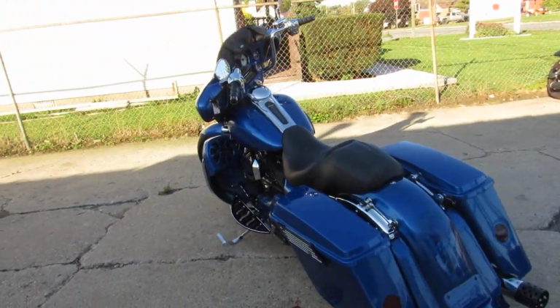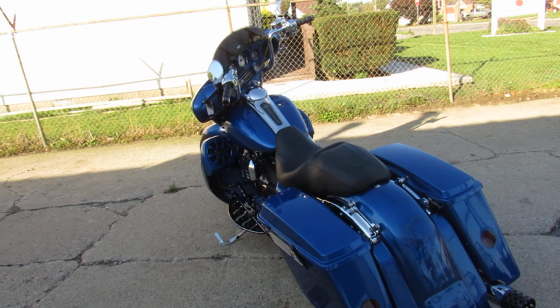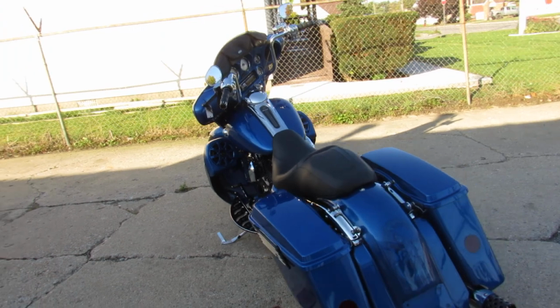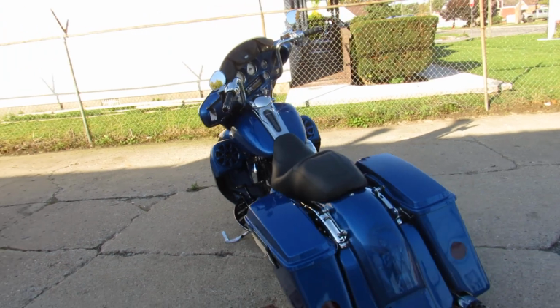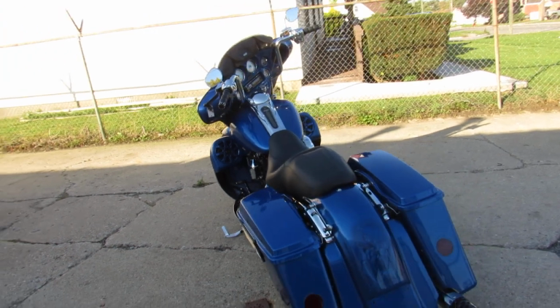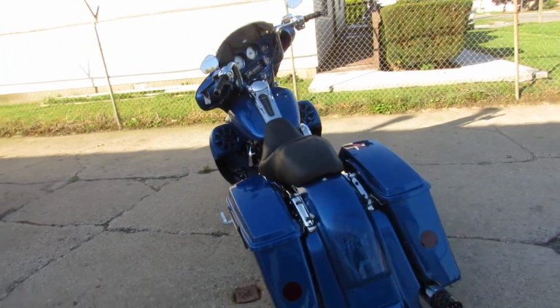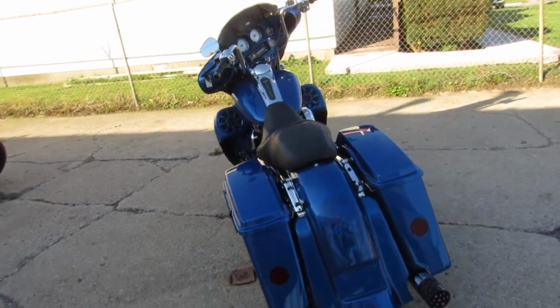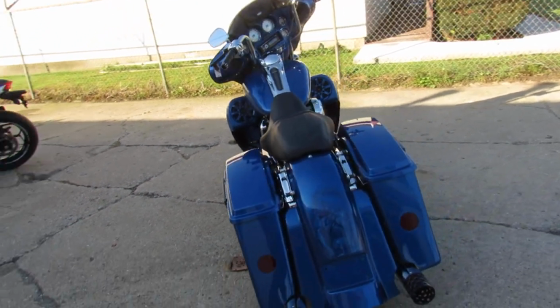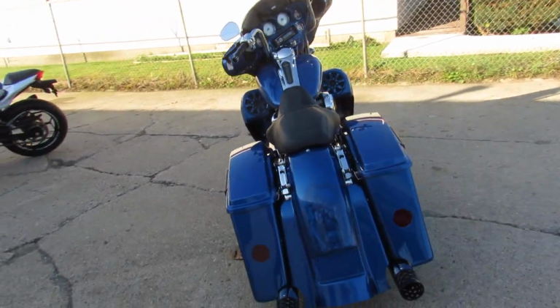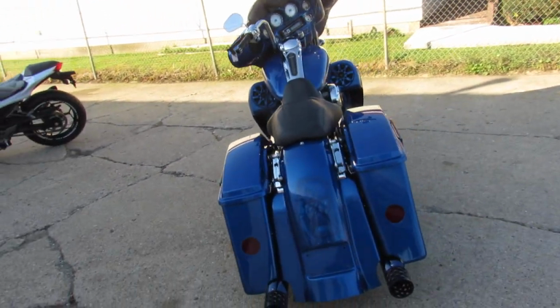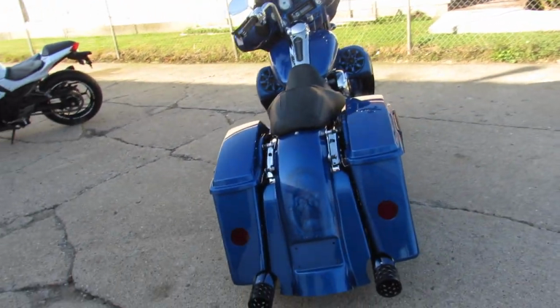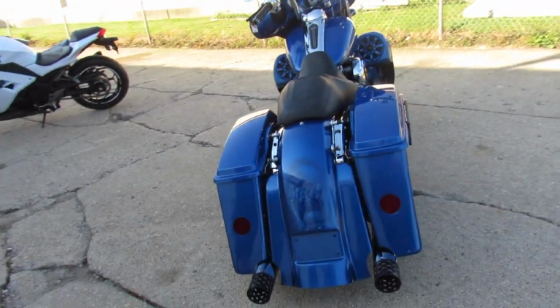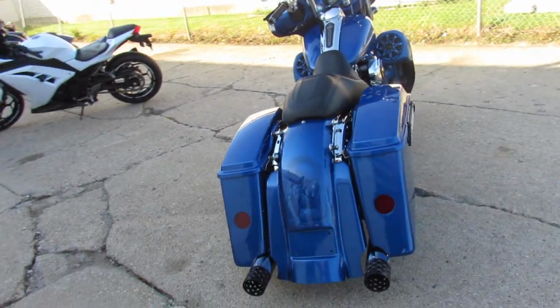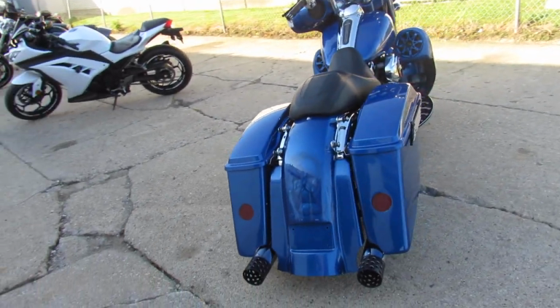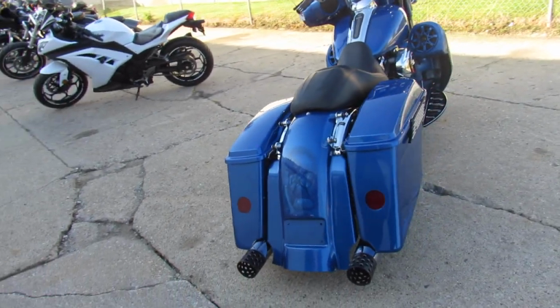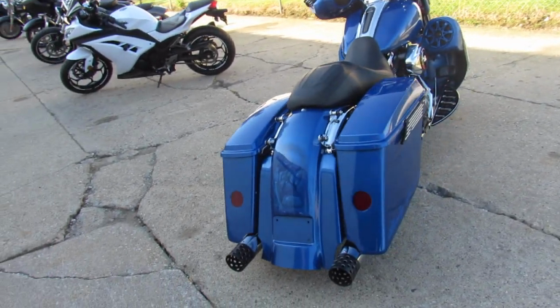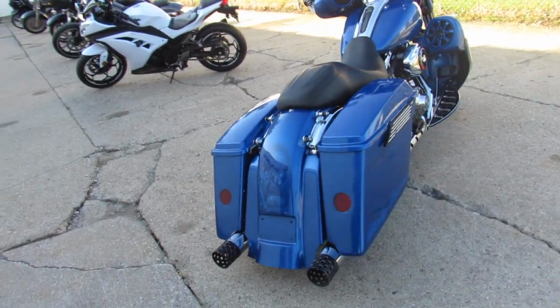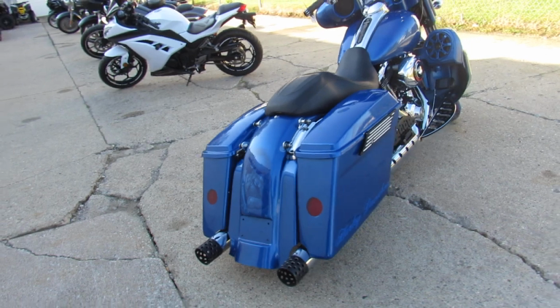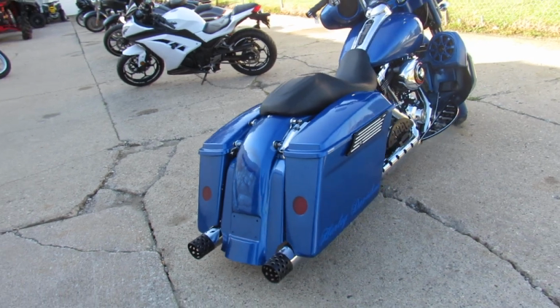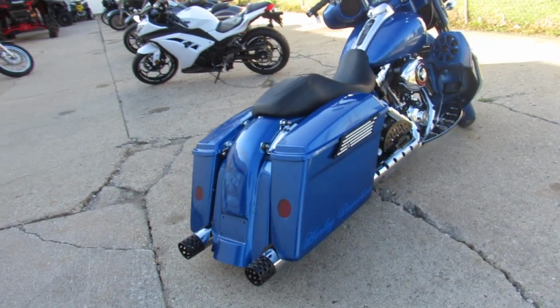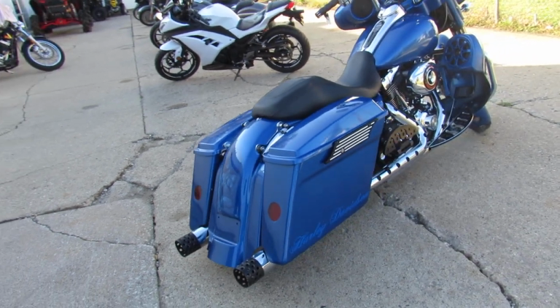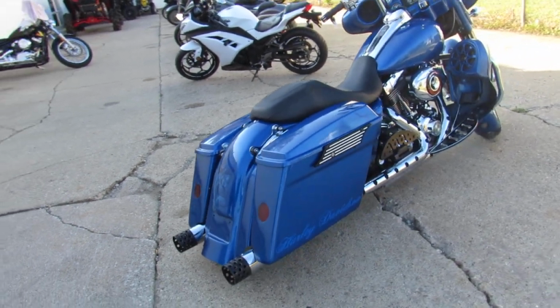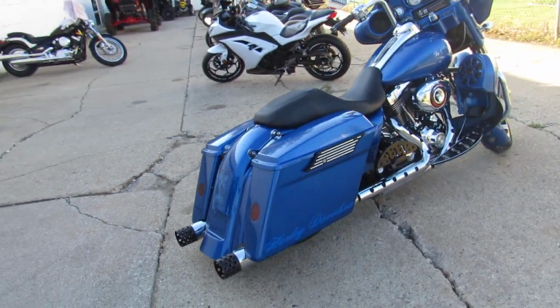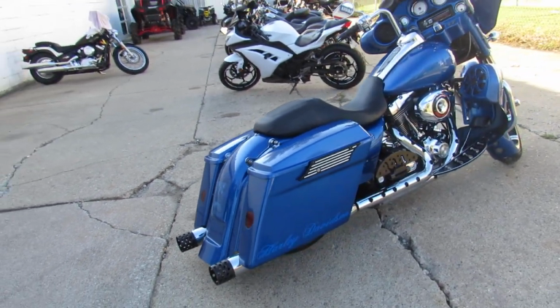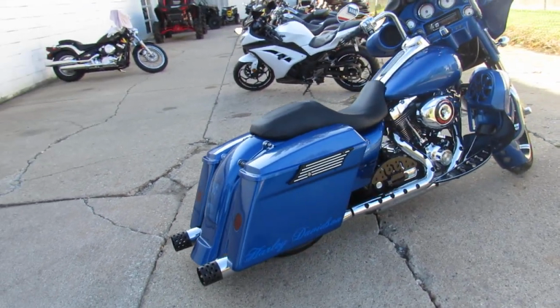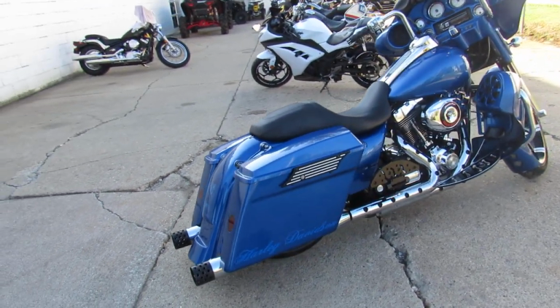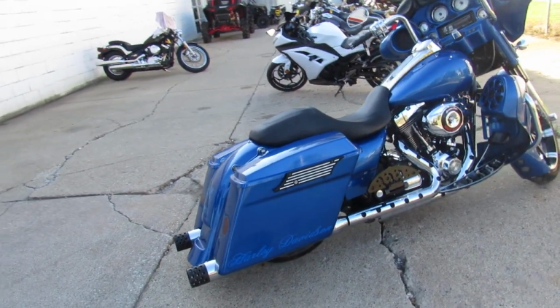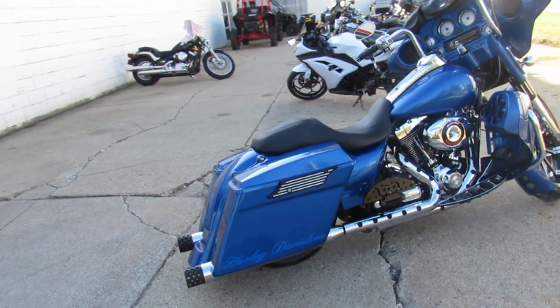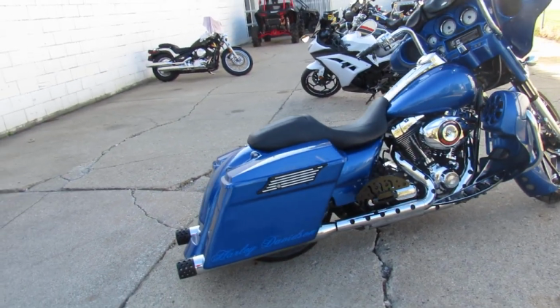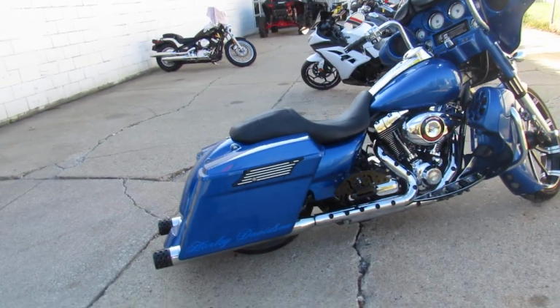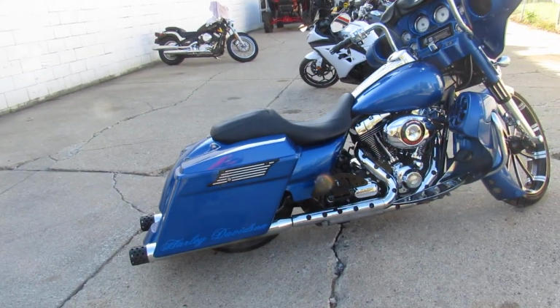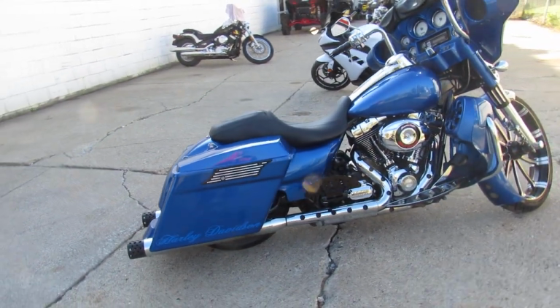Custom electric blue paint done right. Chrome front end, chrome switches, chrome switch housings, Screamin' Eagle air intake, speakers in the lower fairings, and much more, guys. This one is done right.